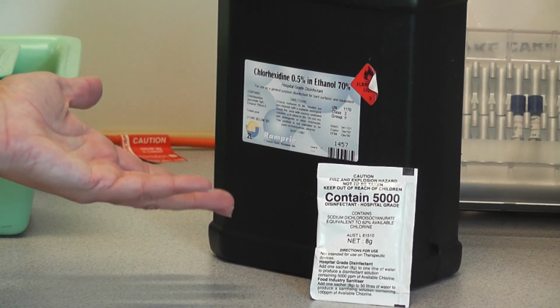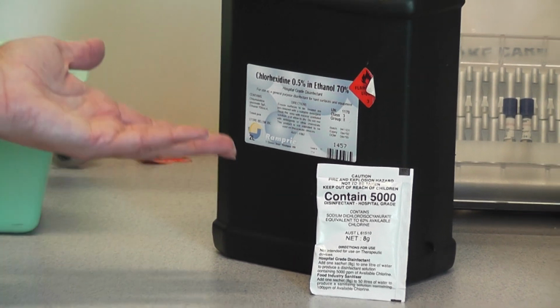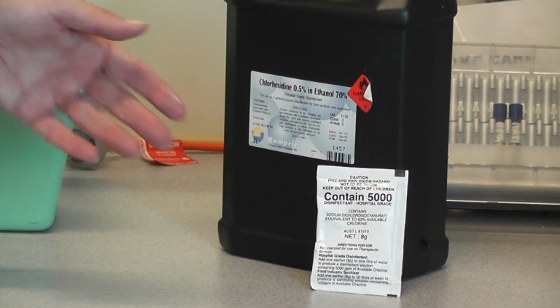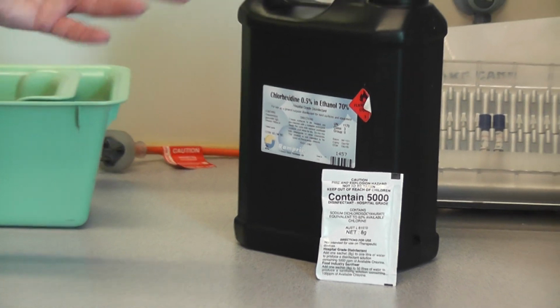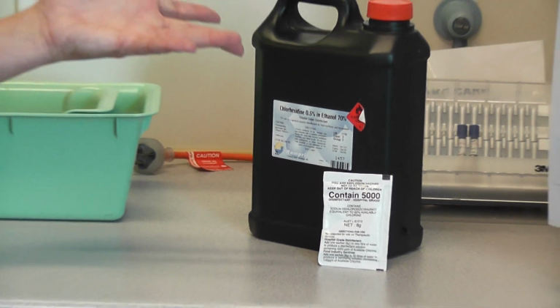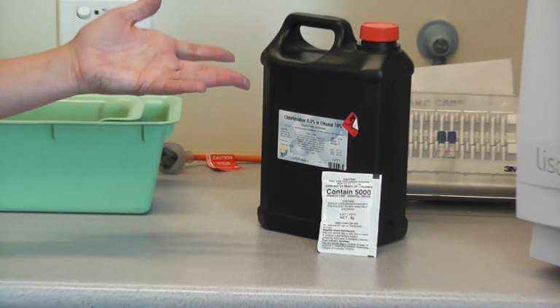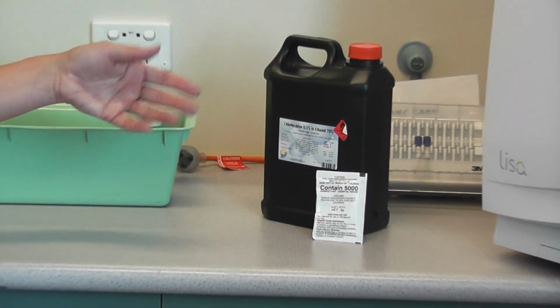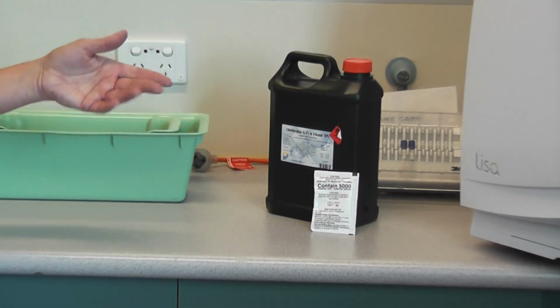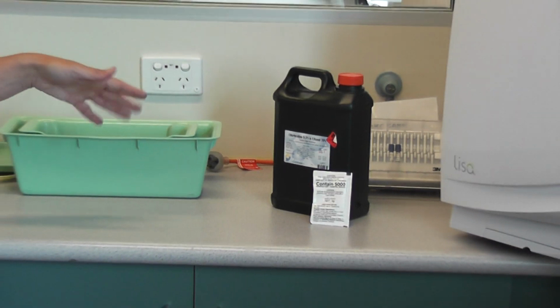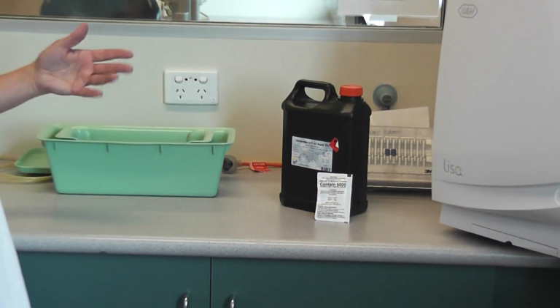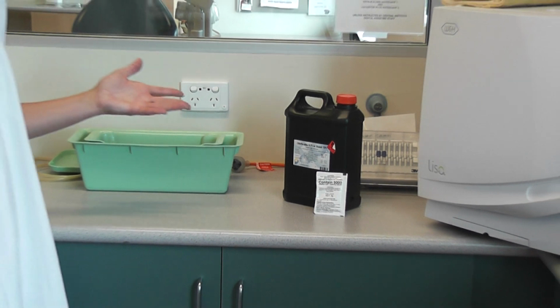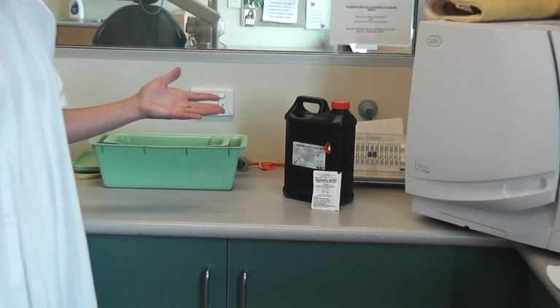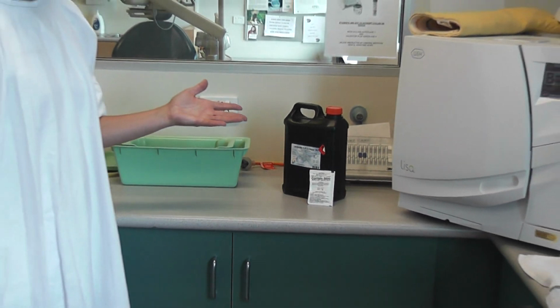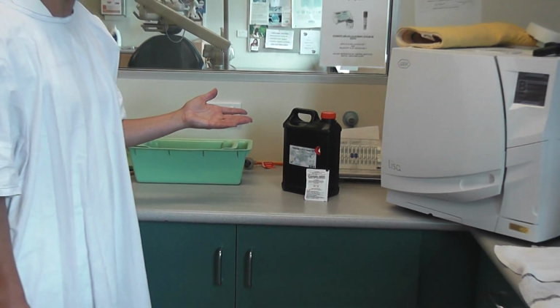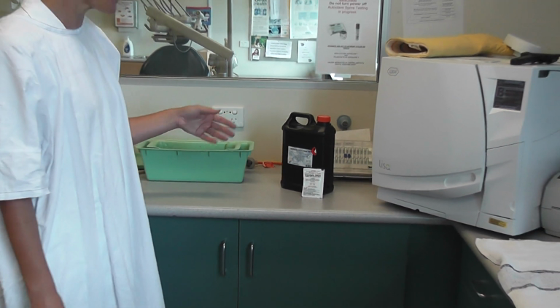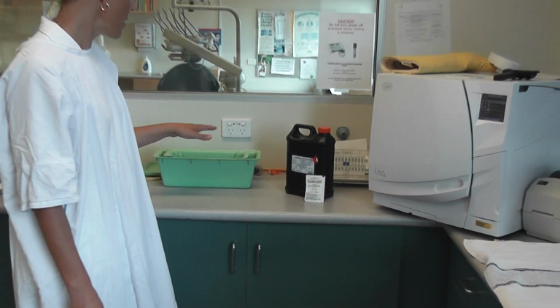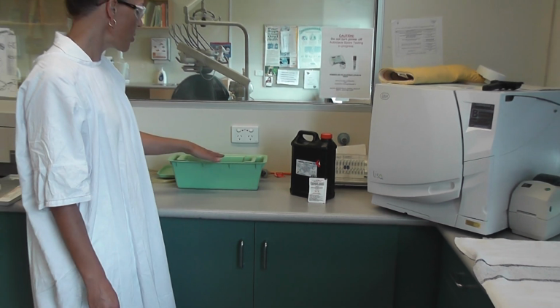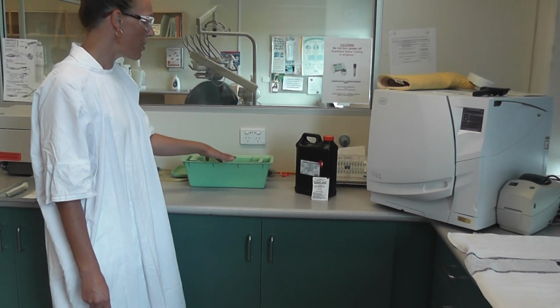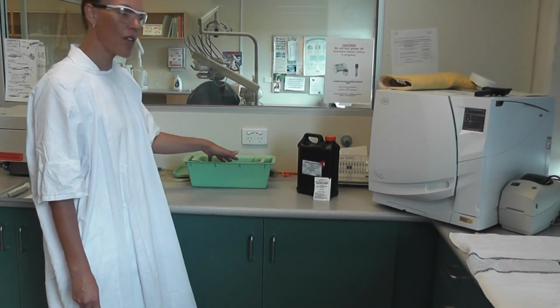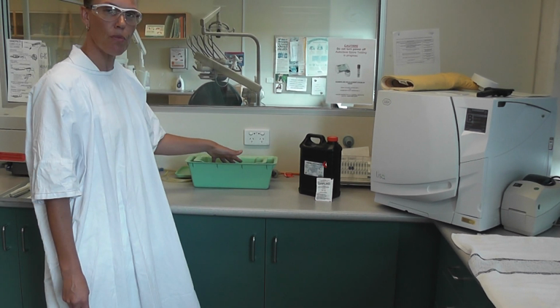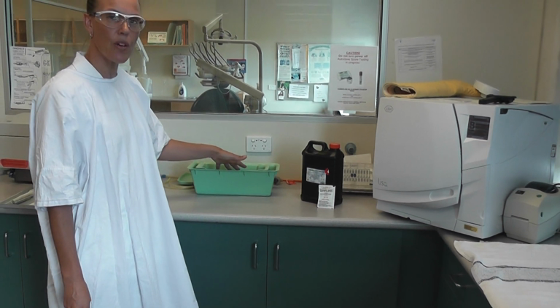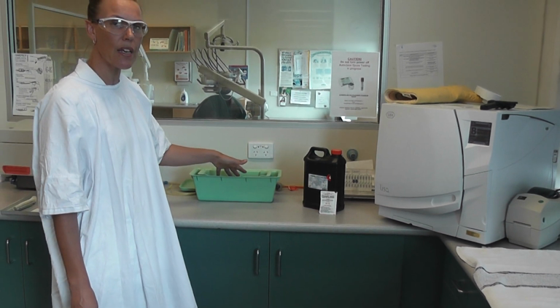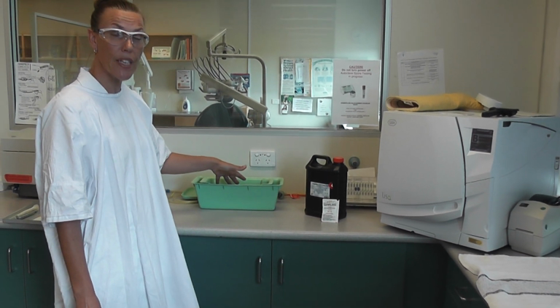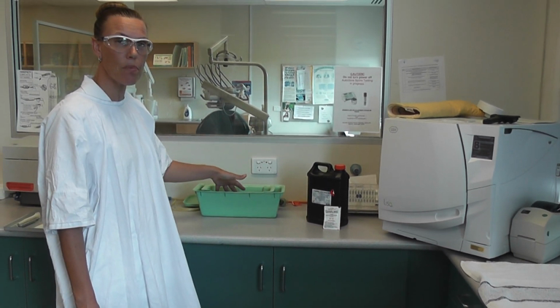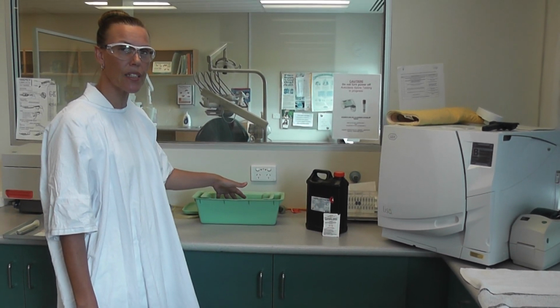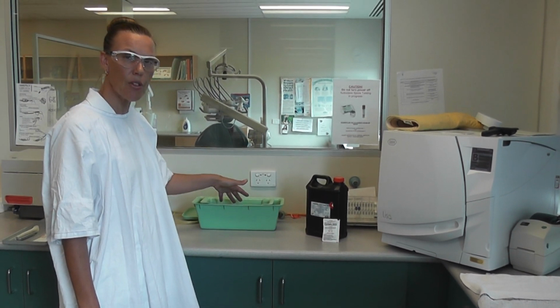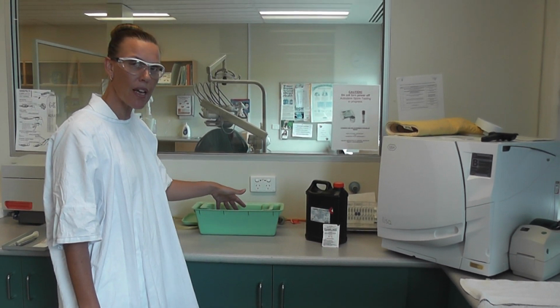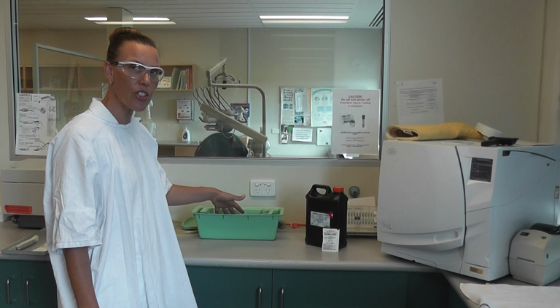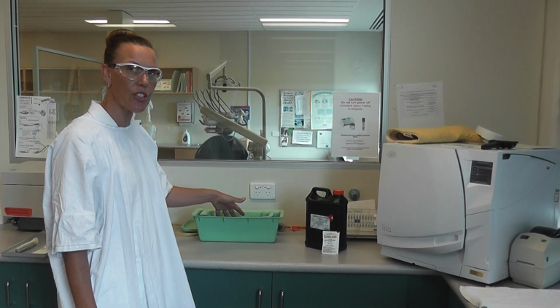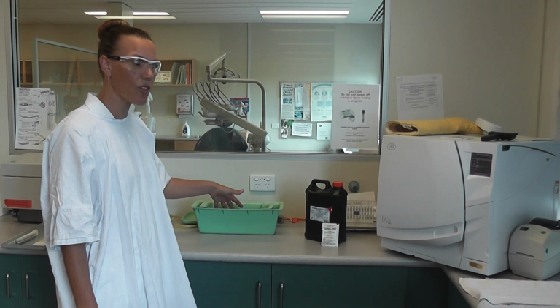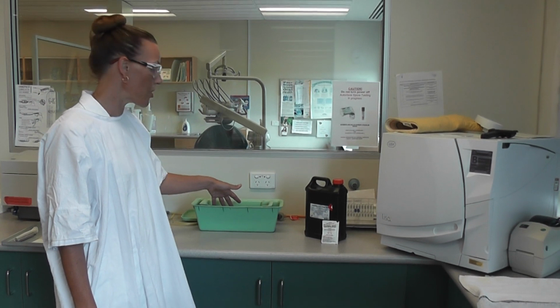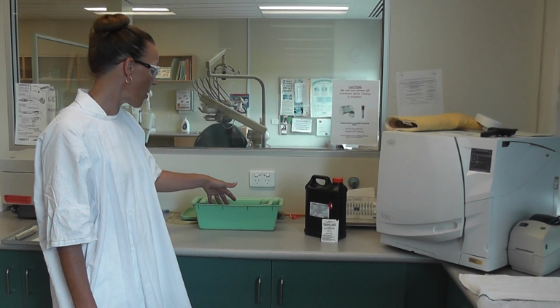Either of those solutions is fine — there are heaps on the market. As long as you know the soak time, that's fine. You would refill that every morning, and in a particularly busy clinic, you may need to change it over at lunchtime.